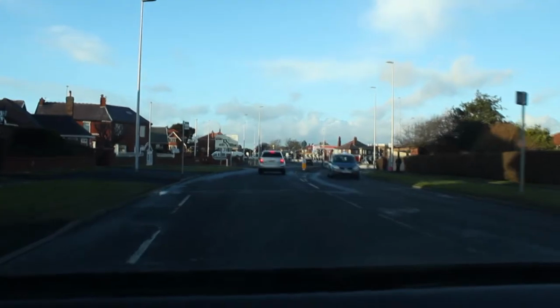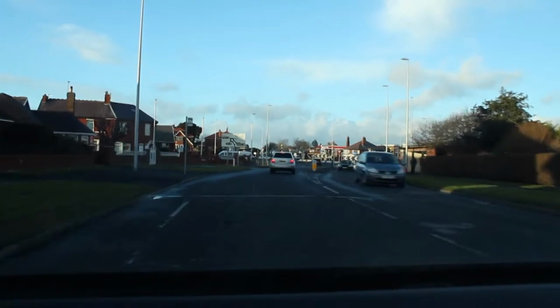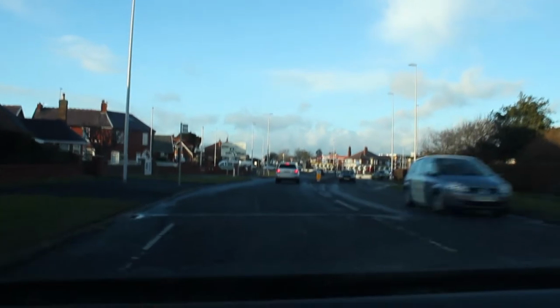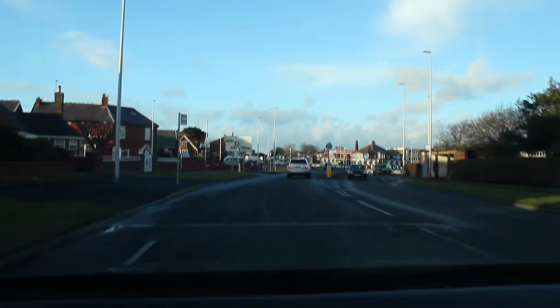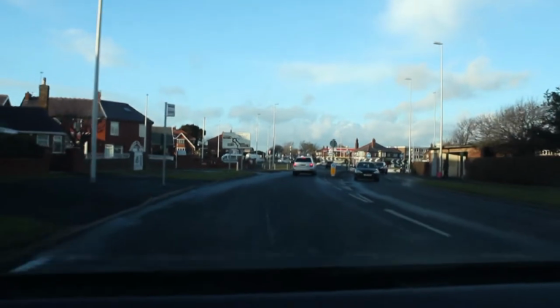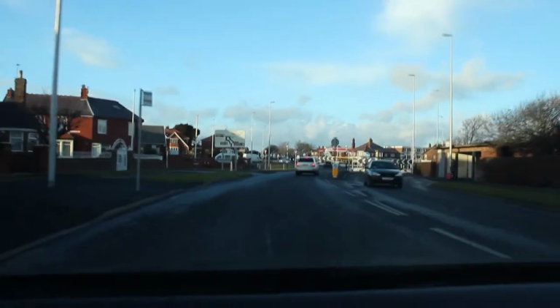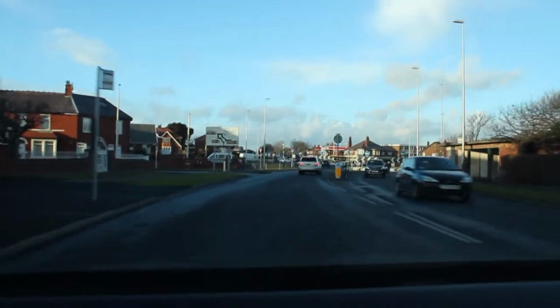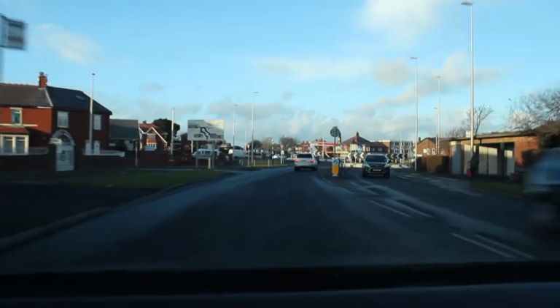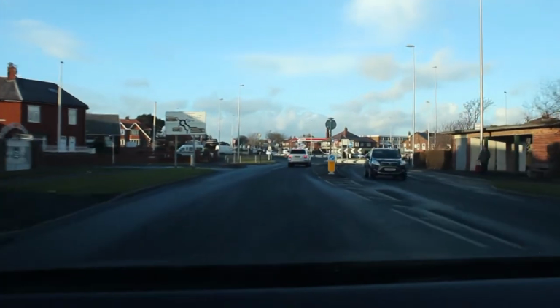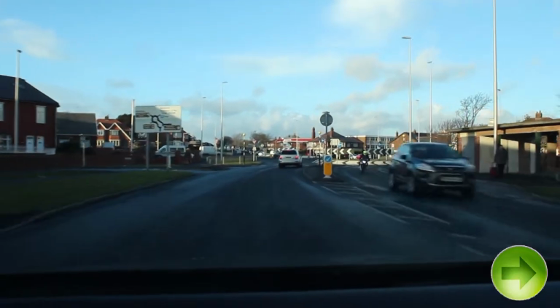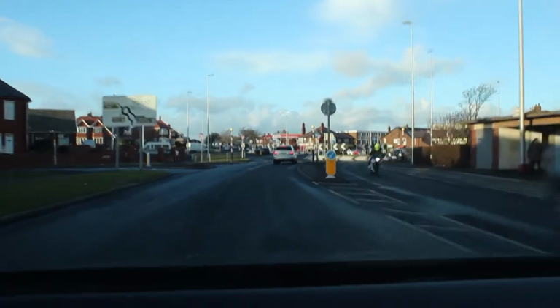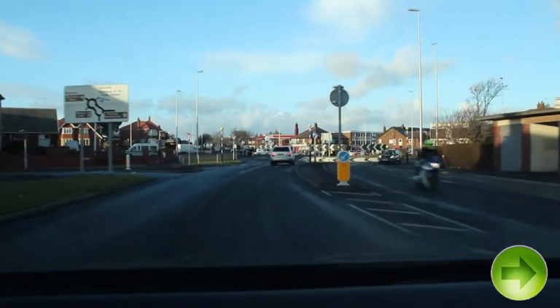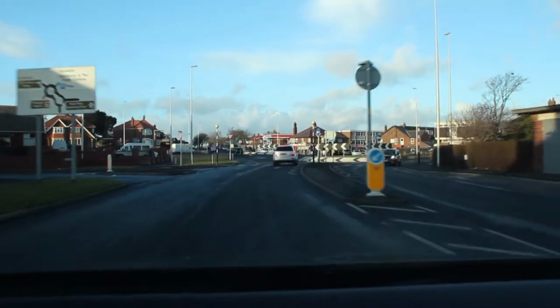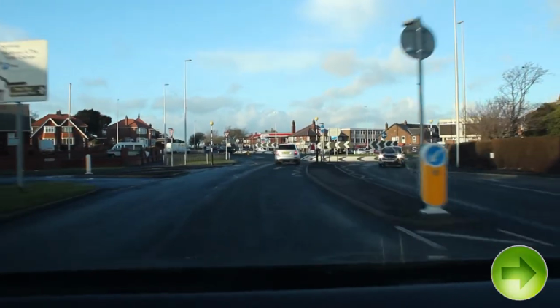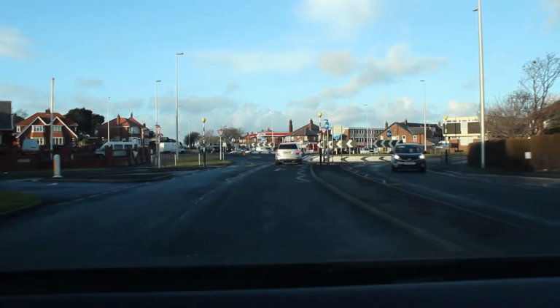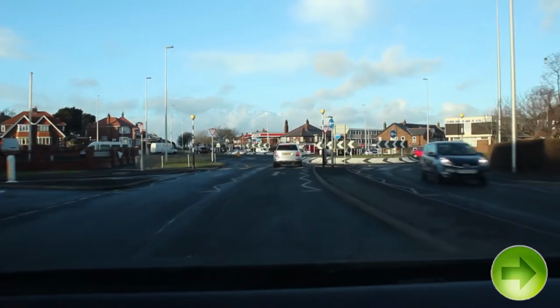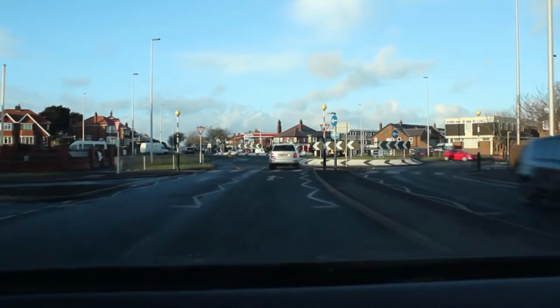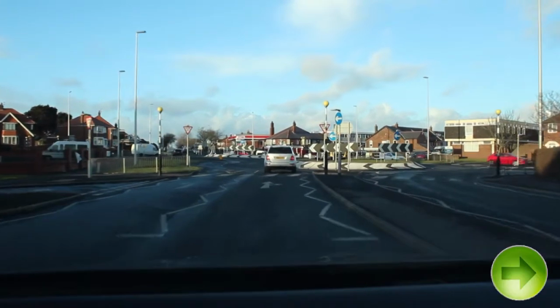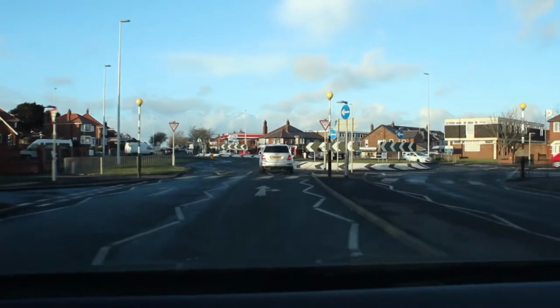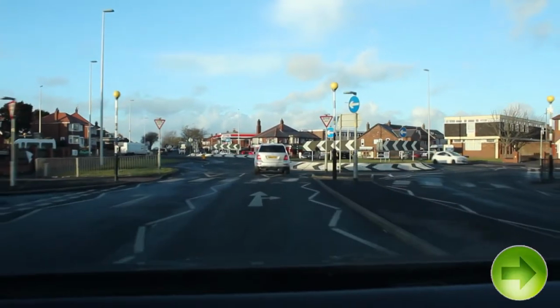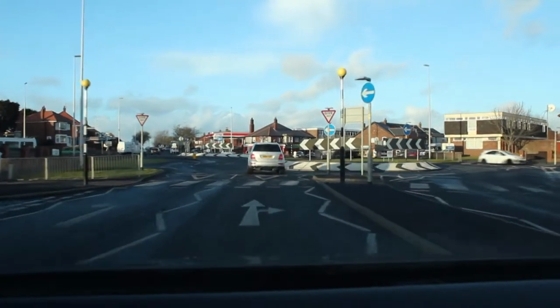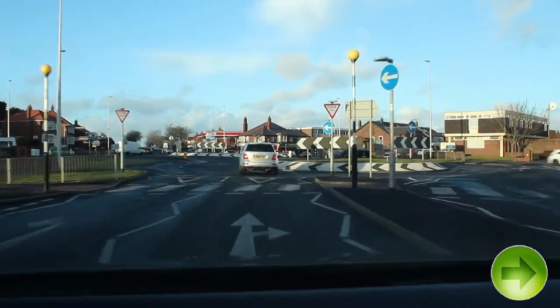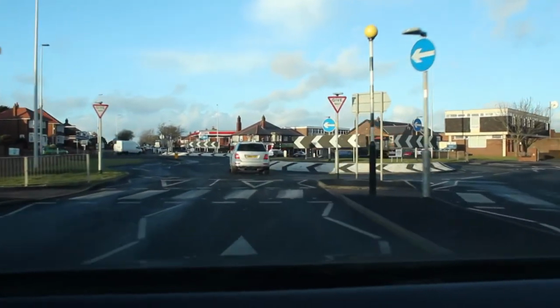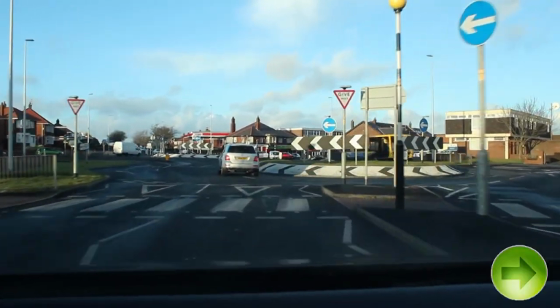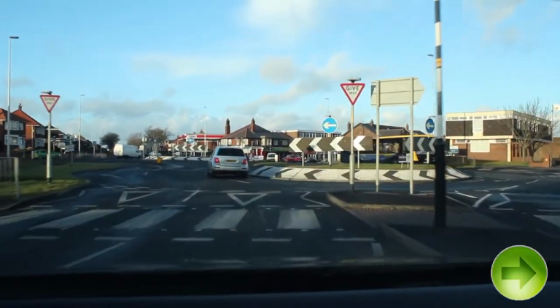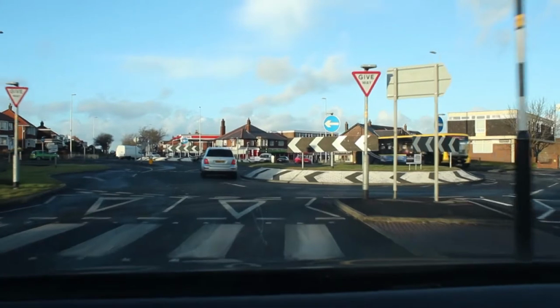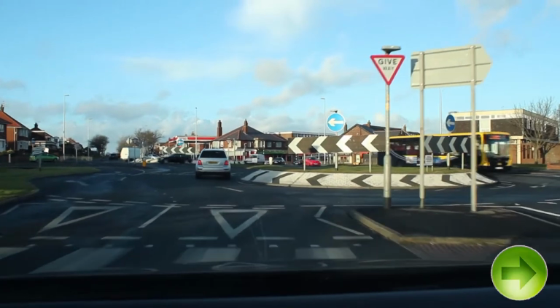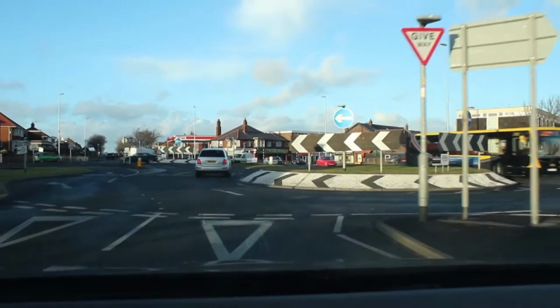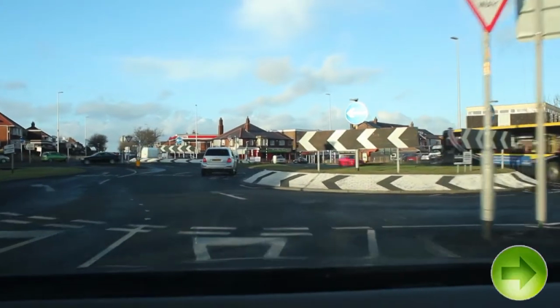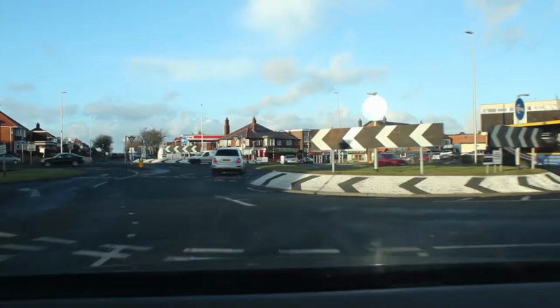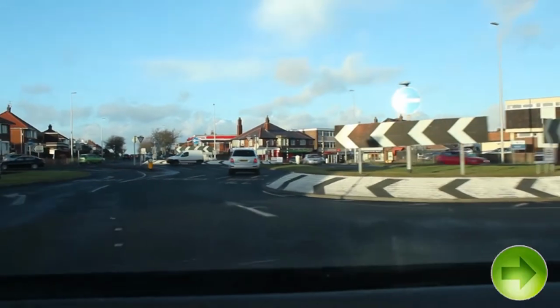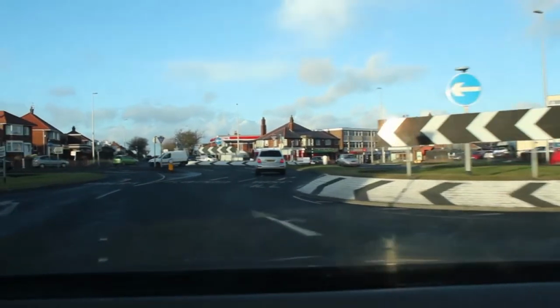Approaching the roundabout we are going to signal right early. We are going to position to the right and we are going to look at the pedestrian crossing for any pedestrians. We are going to keep in the right lane looking to the right. If it is safe to pass we are going to stay in the right lane.